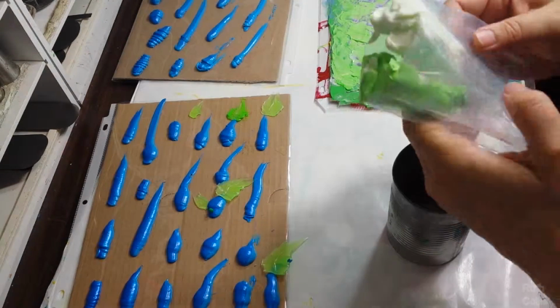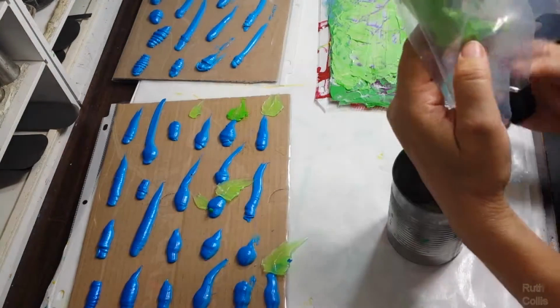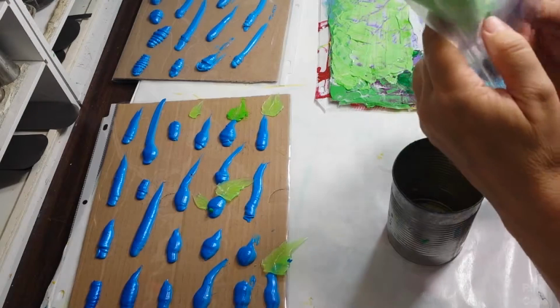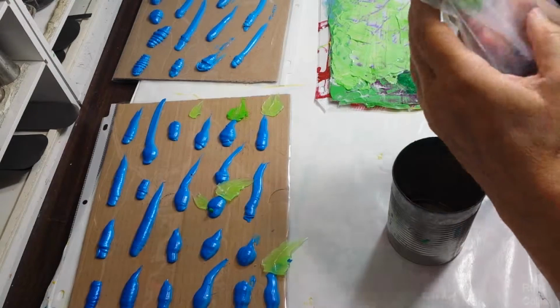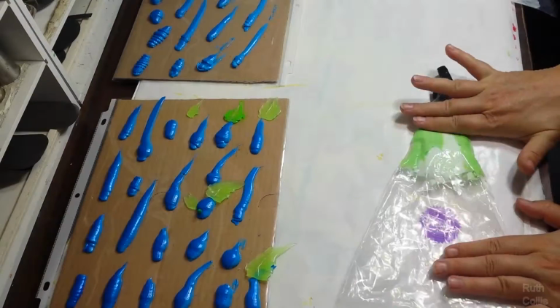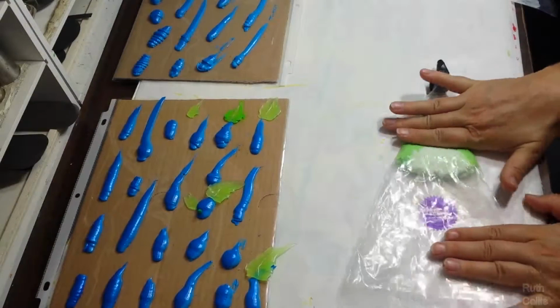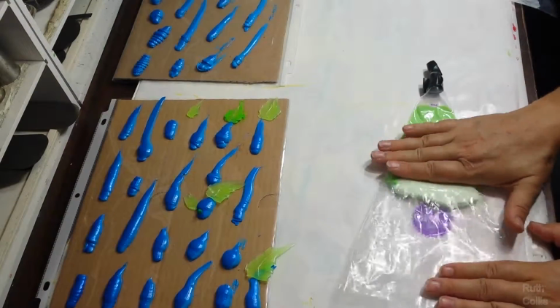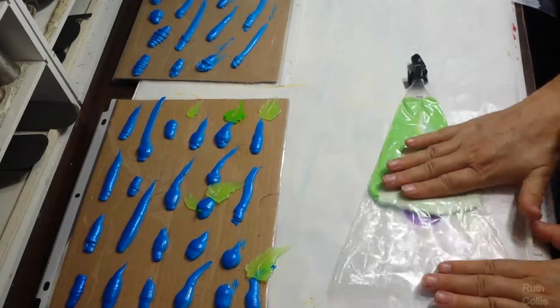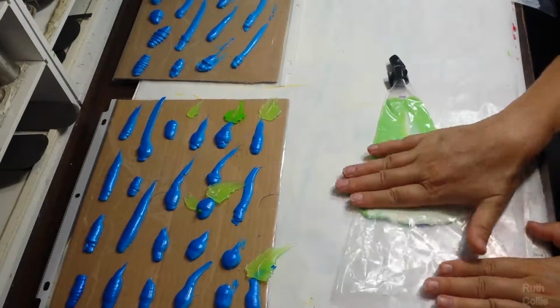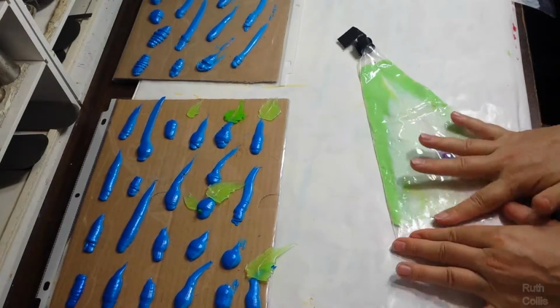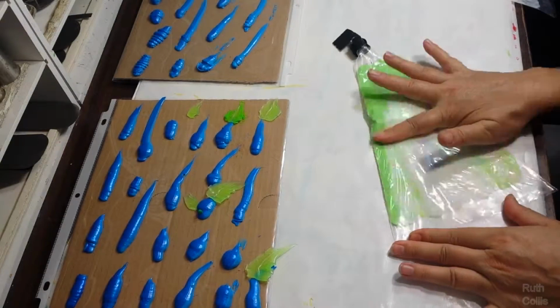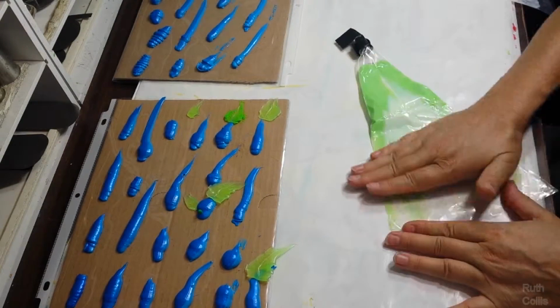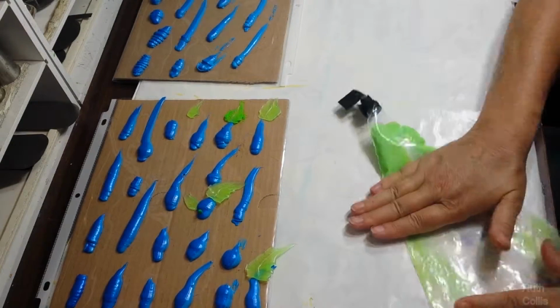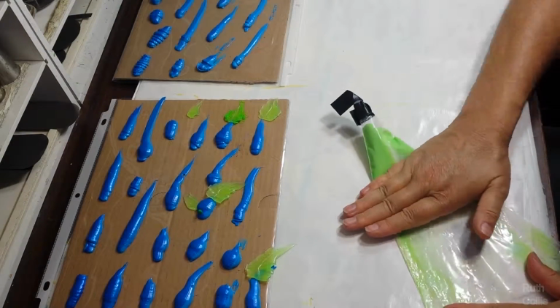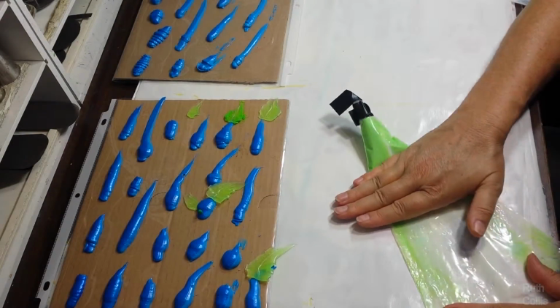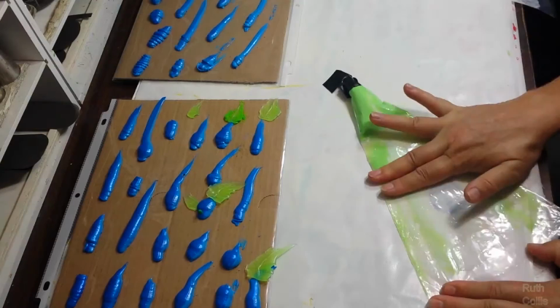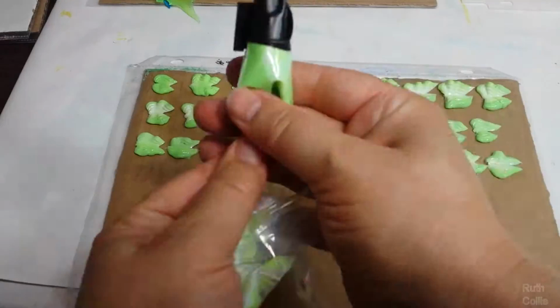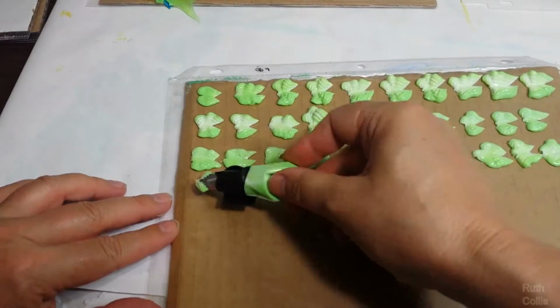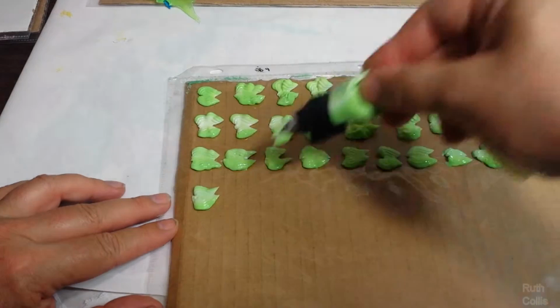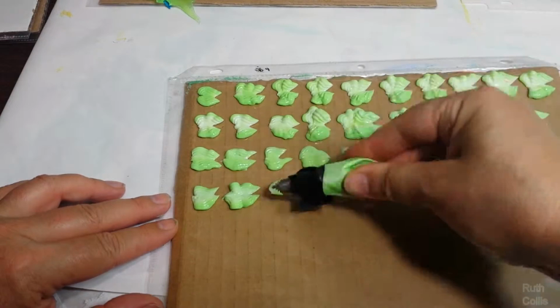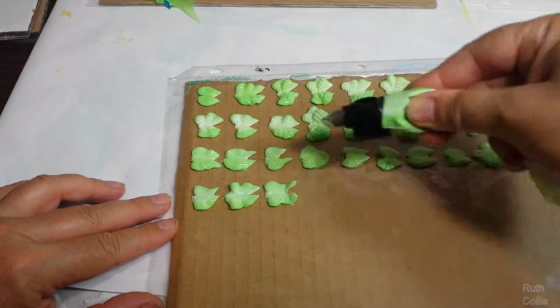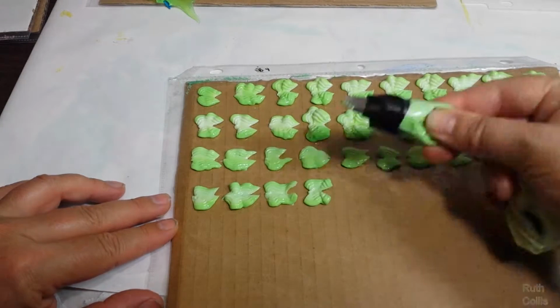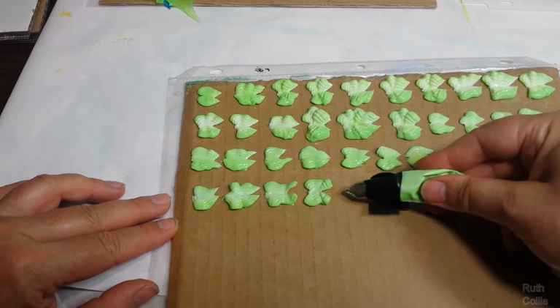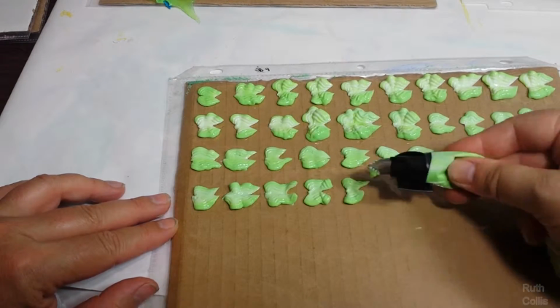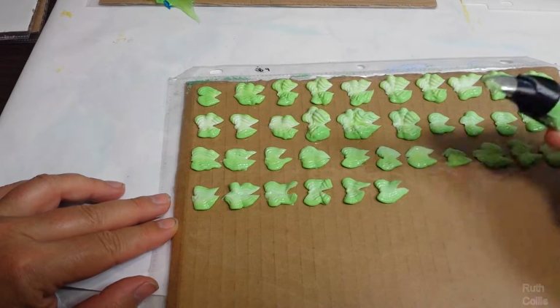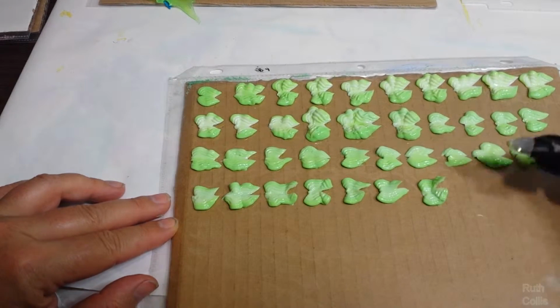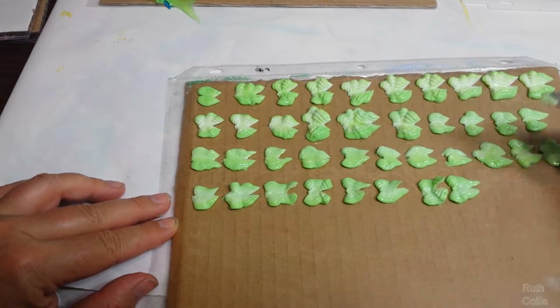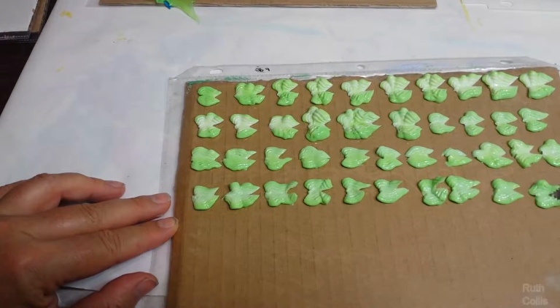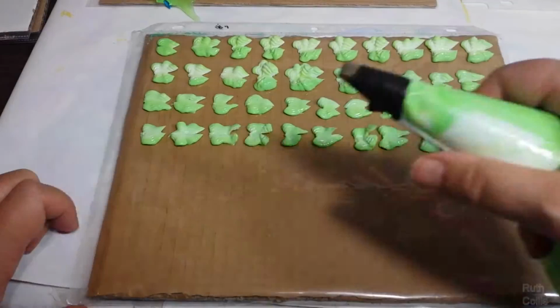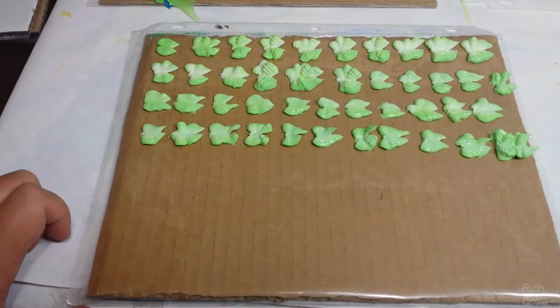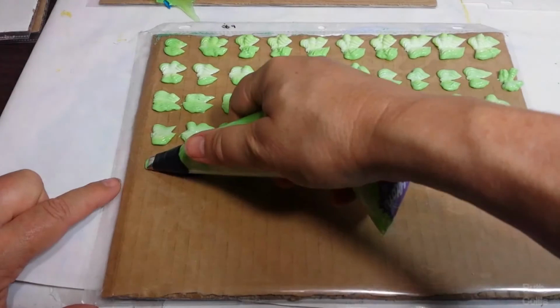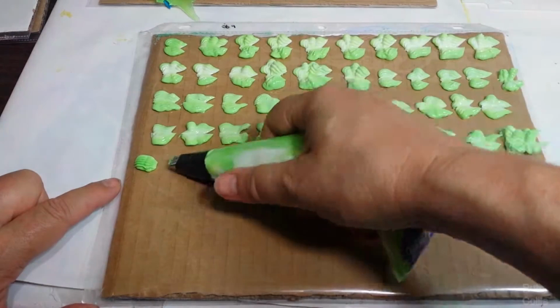Care is taken to get as many air bubbles out as possible. Then practice at trying different shapes and looks, and then you let it dry.